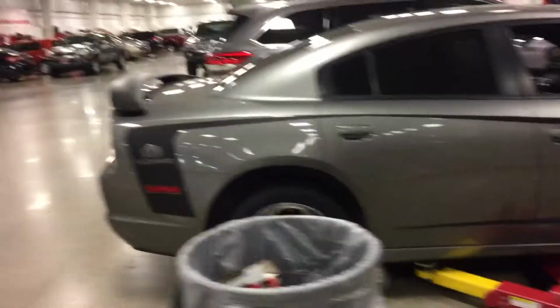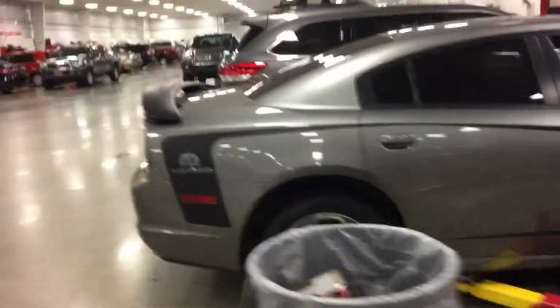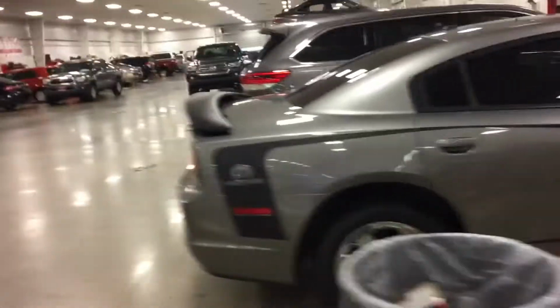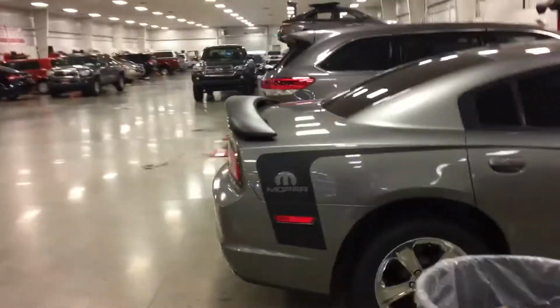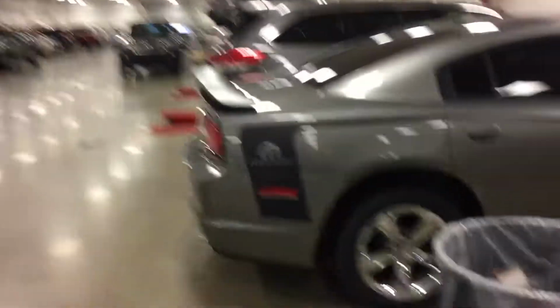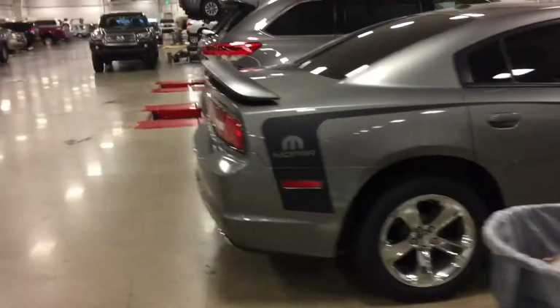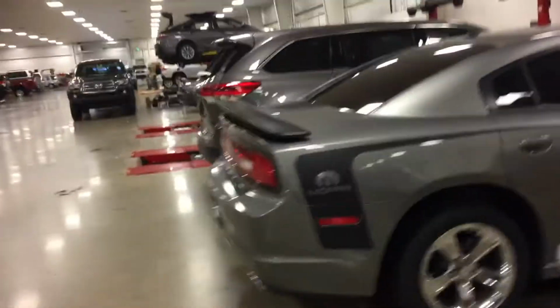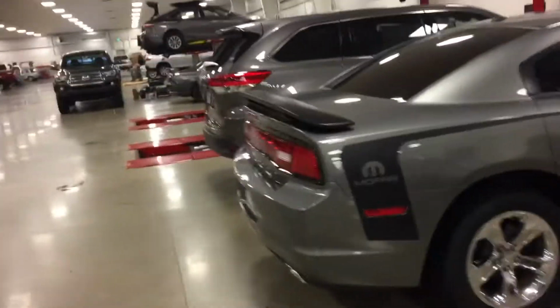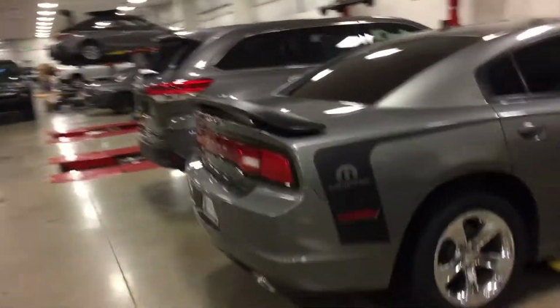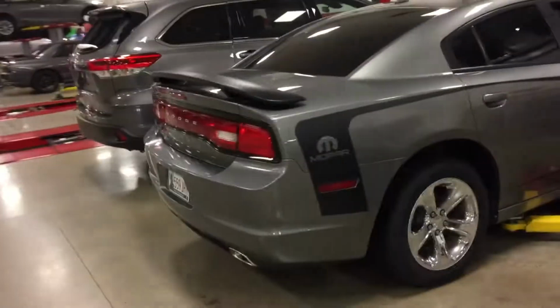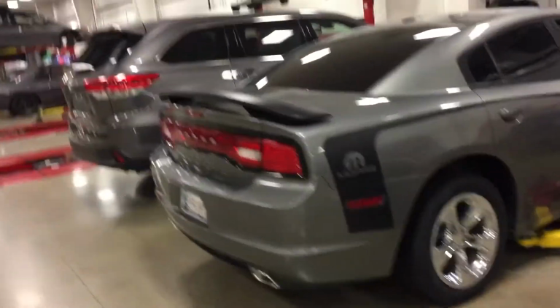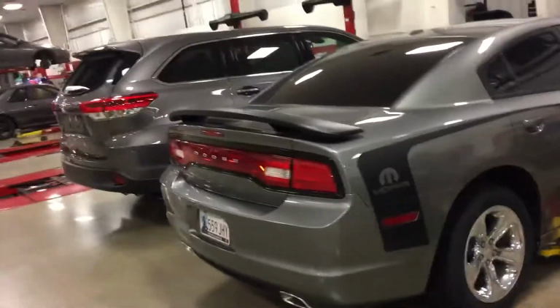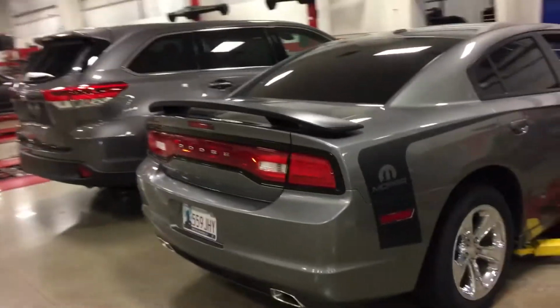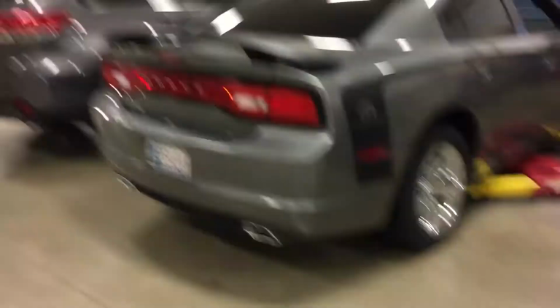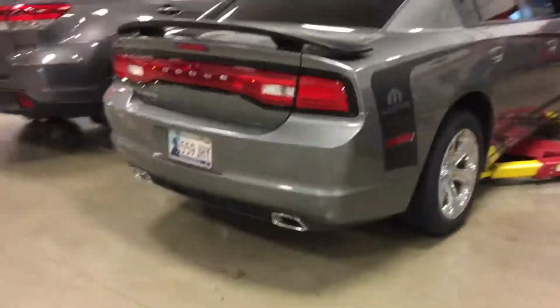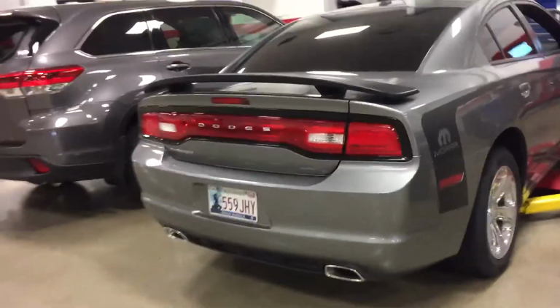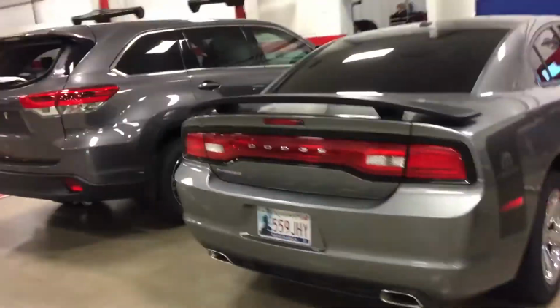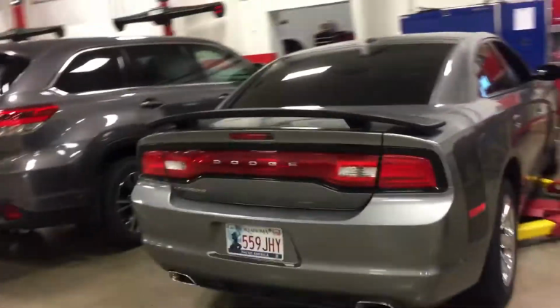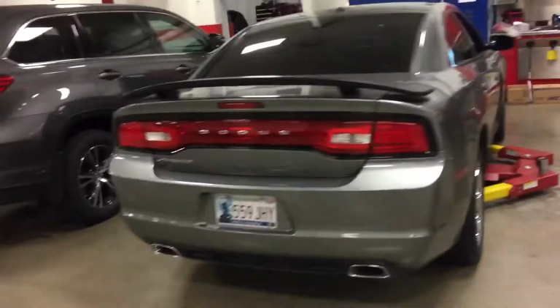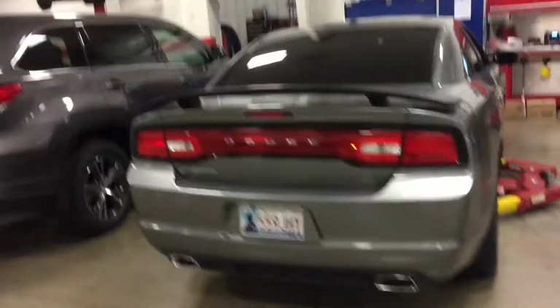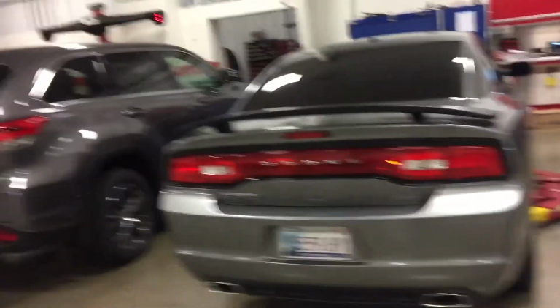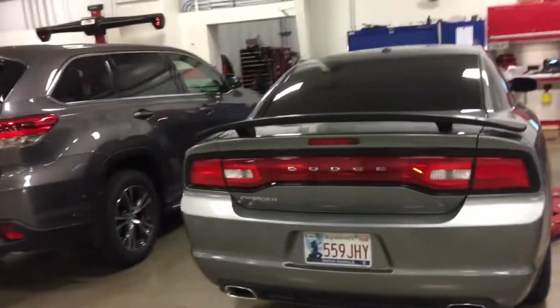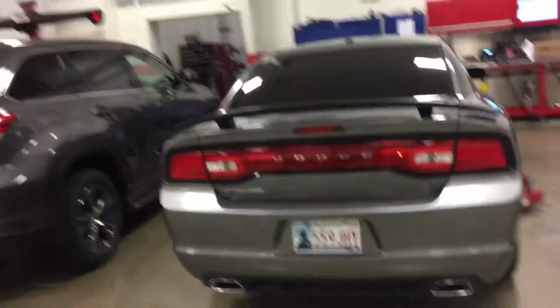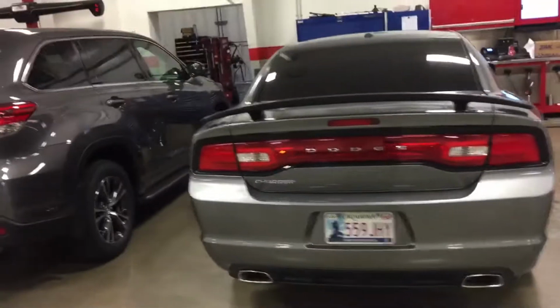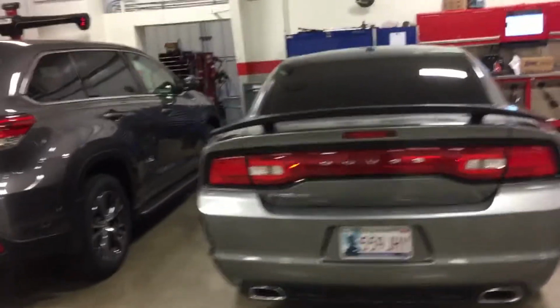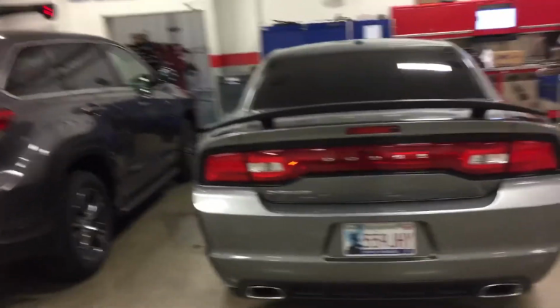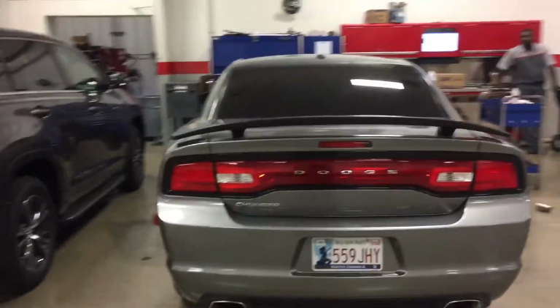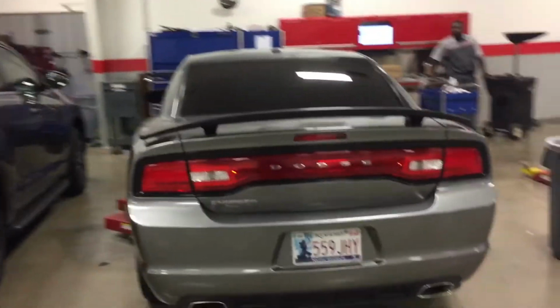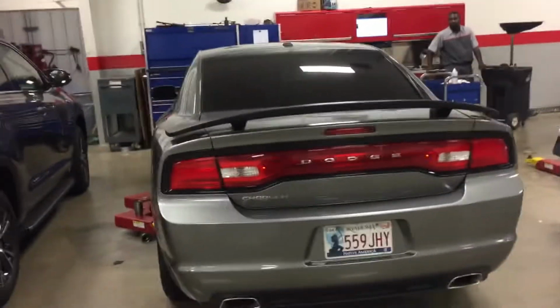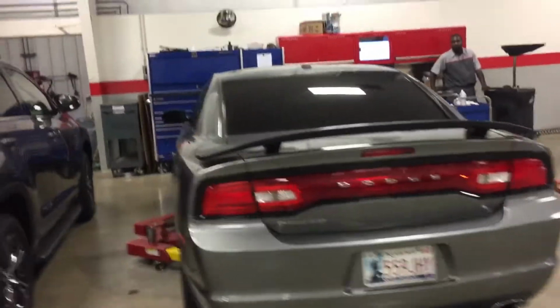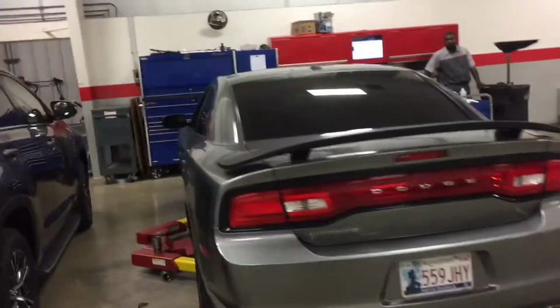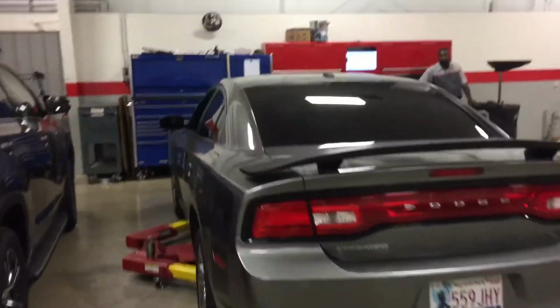Alloy wheels. Got the spoiler. Dual exhaust — sounds really, really good. Tinted windows already.